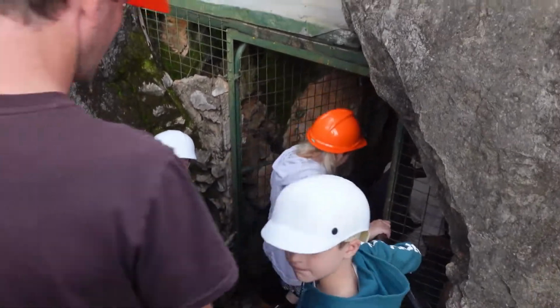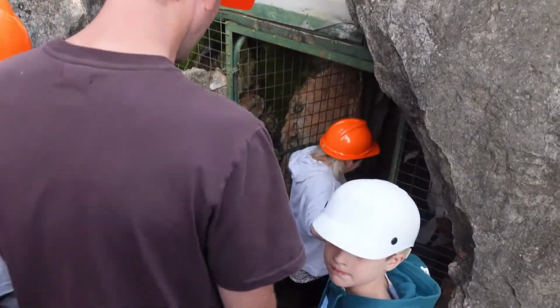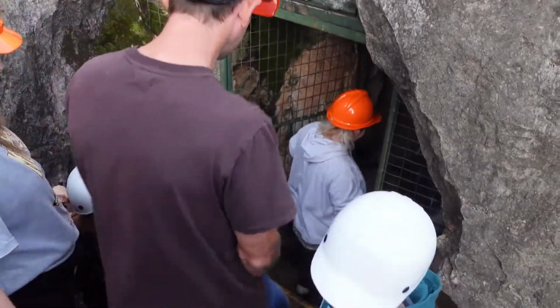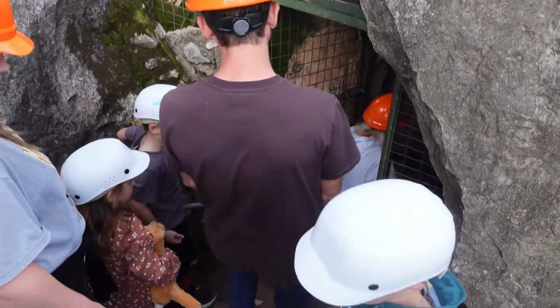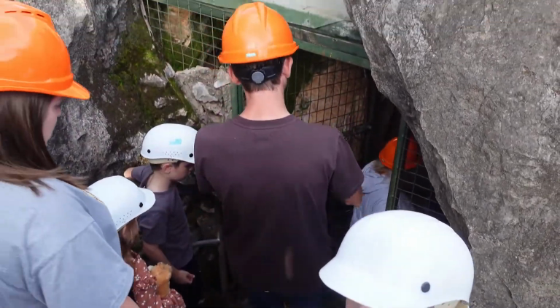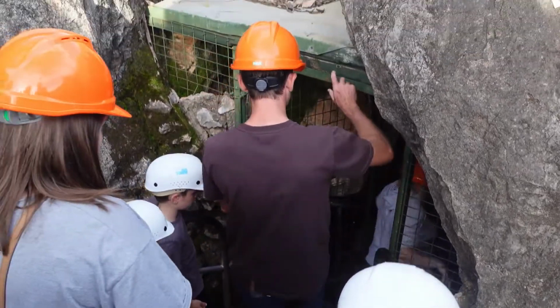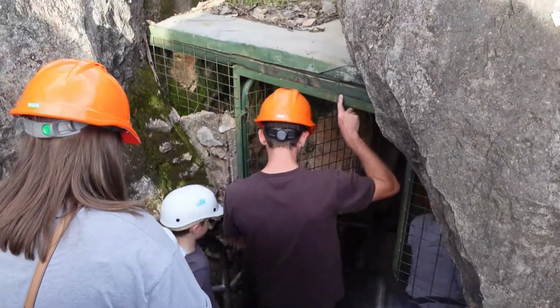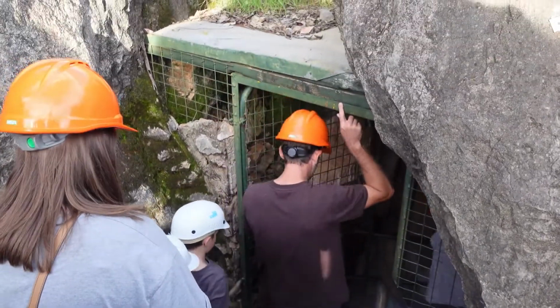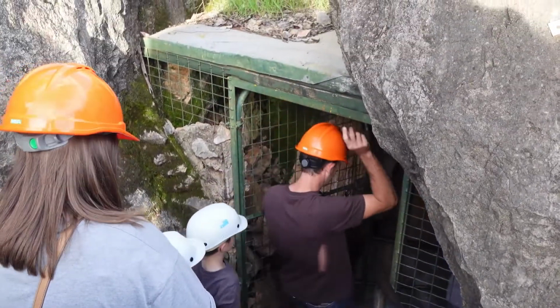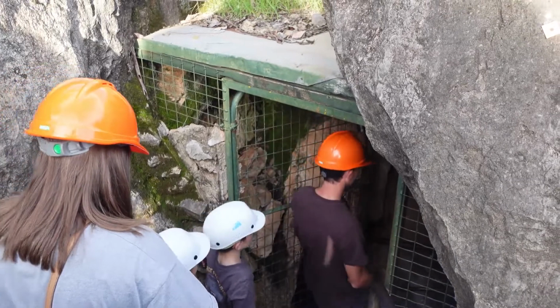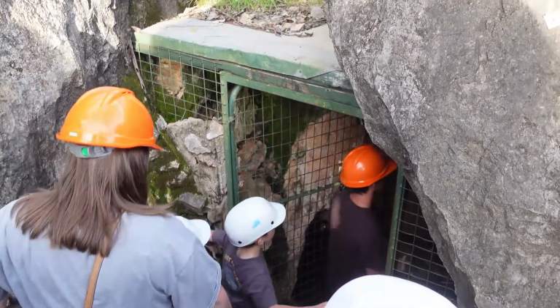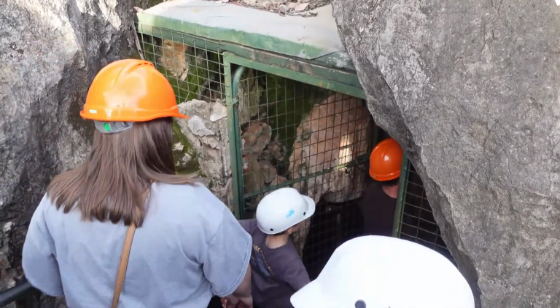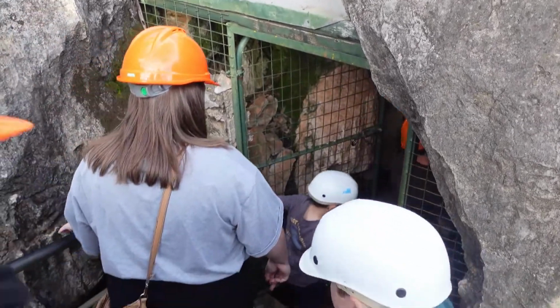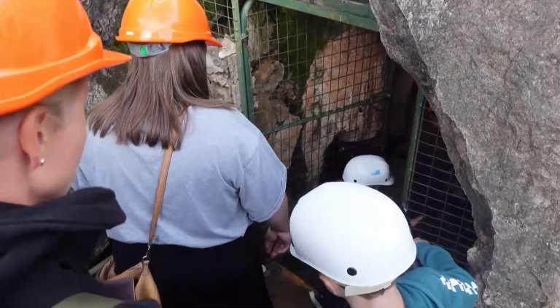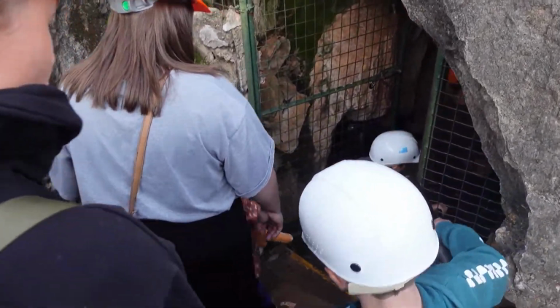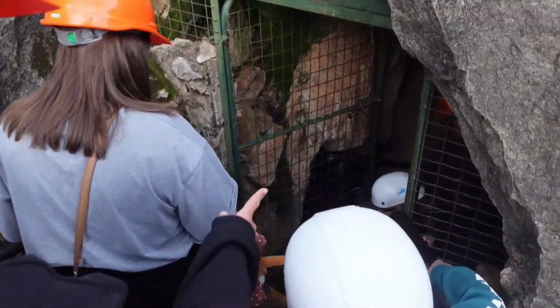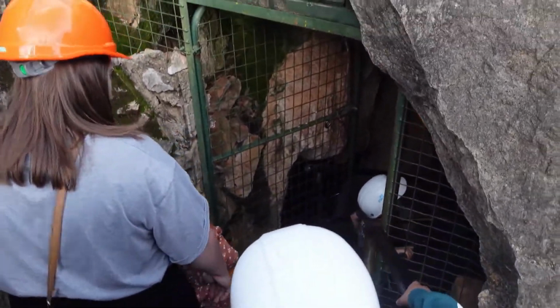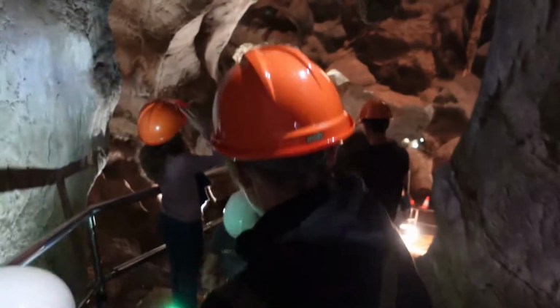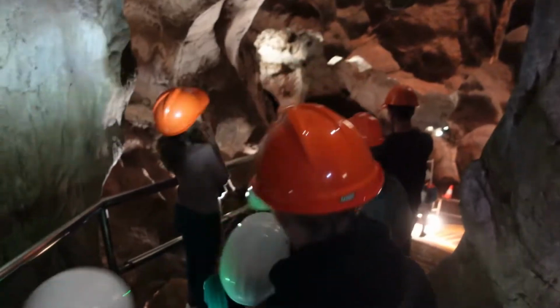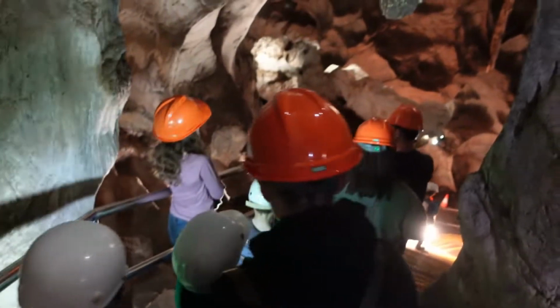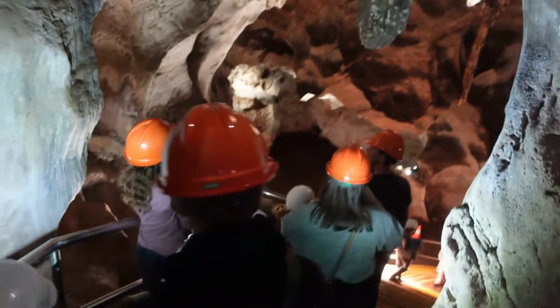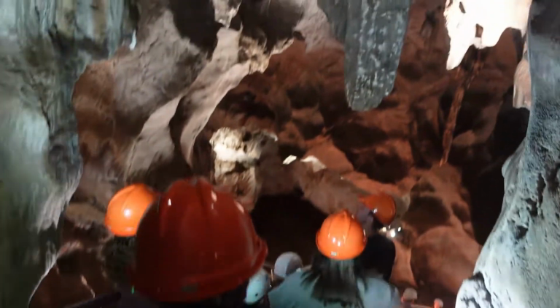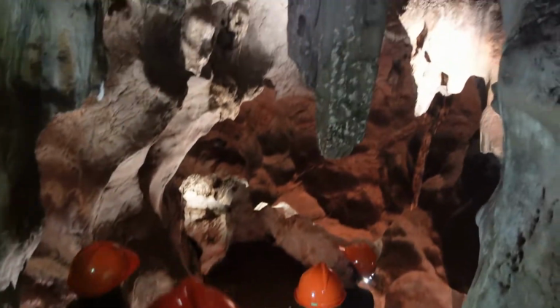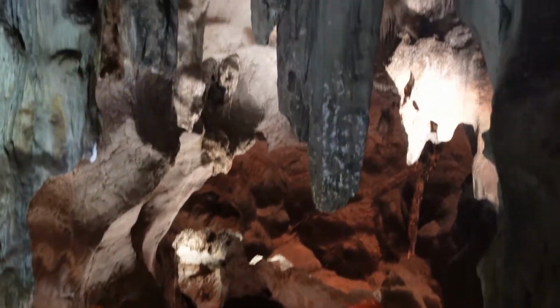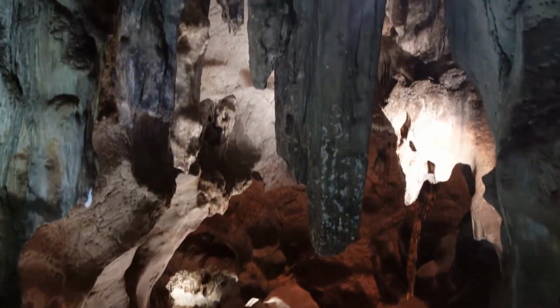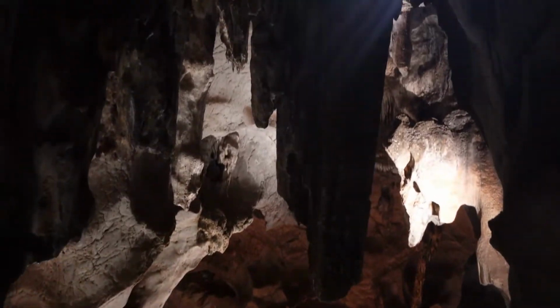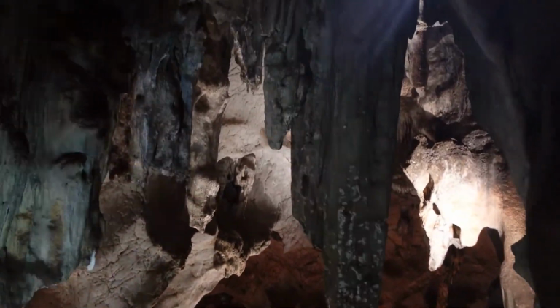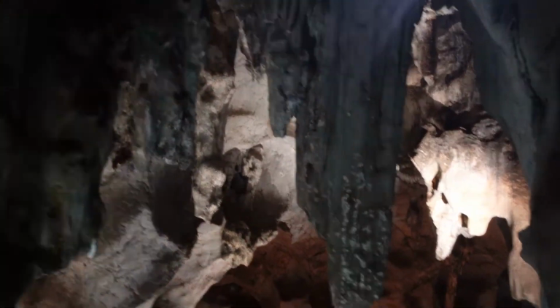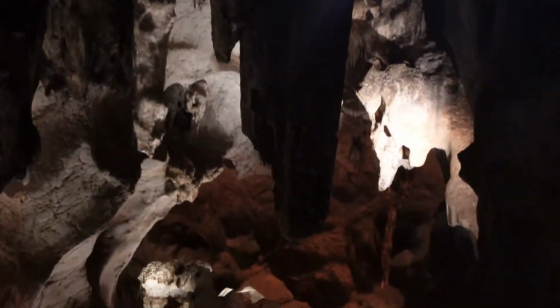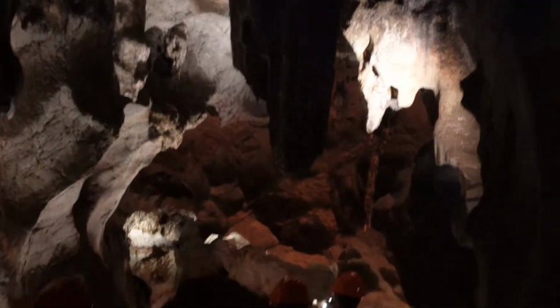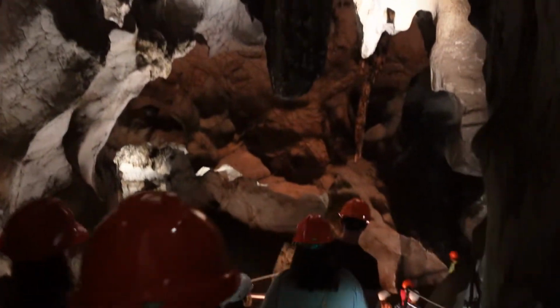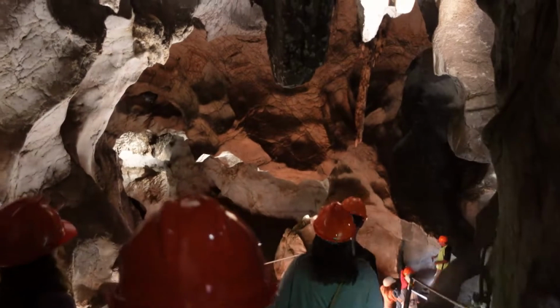The videos and photos we have probably don't do it justice, but it was definitely worth the trip. Add it to your next itinerary if you're looking for something to do. I hope this video helps you guys — thanks for watching. Cheers!